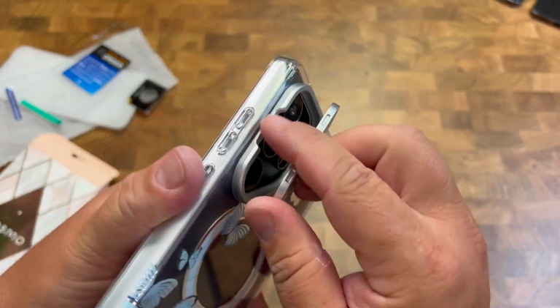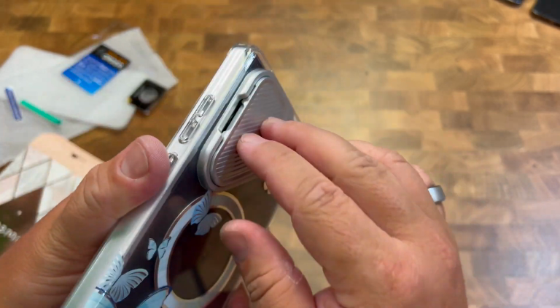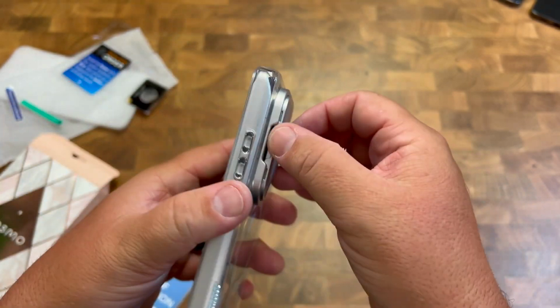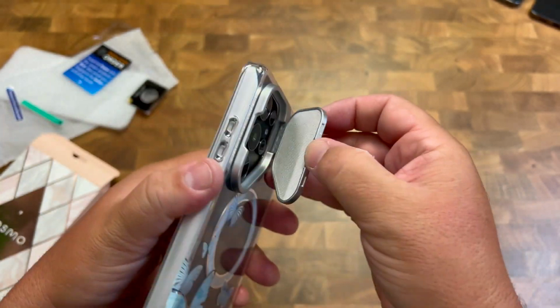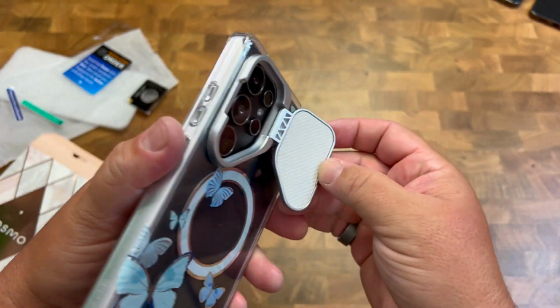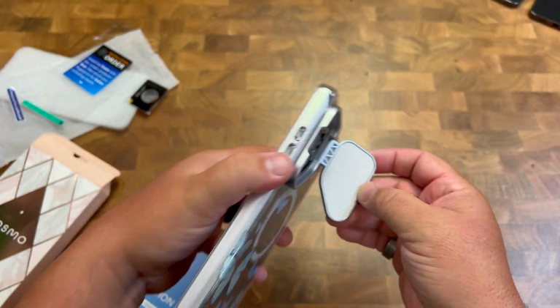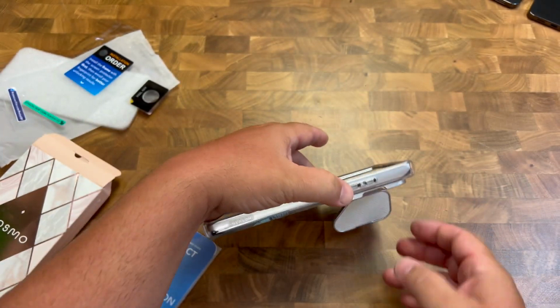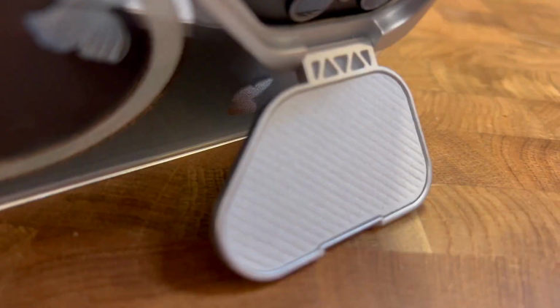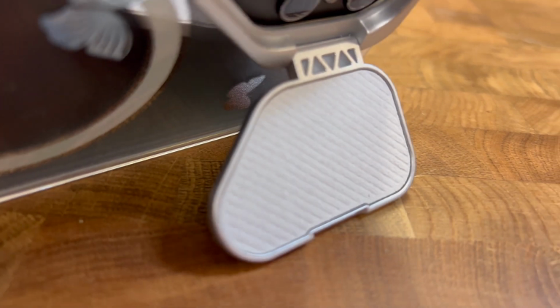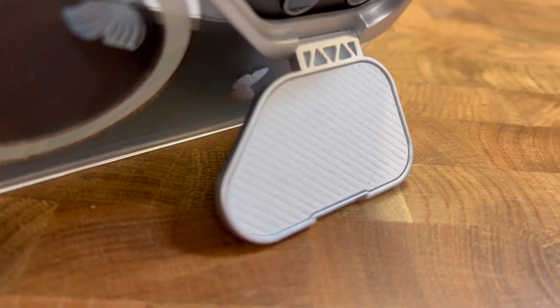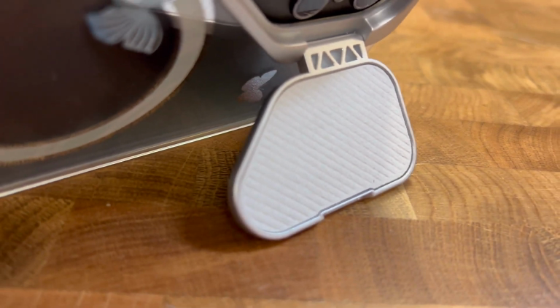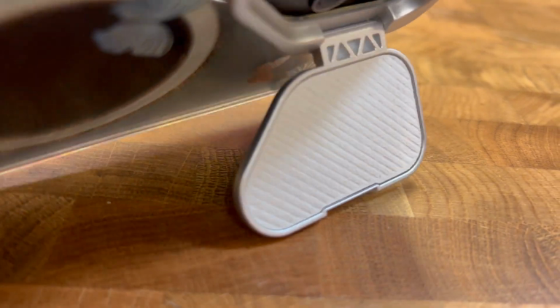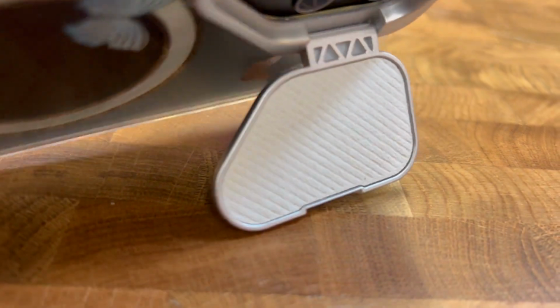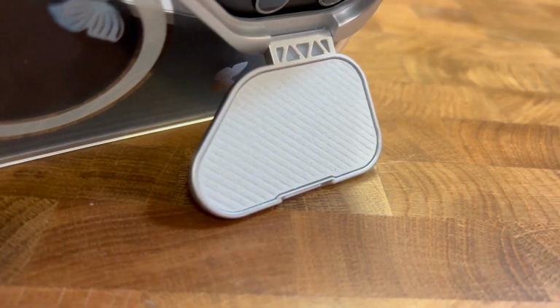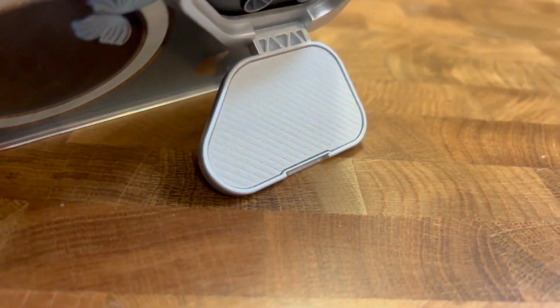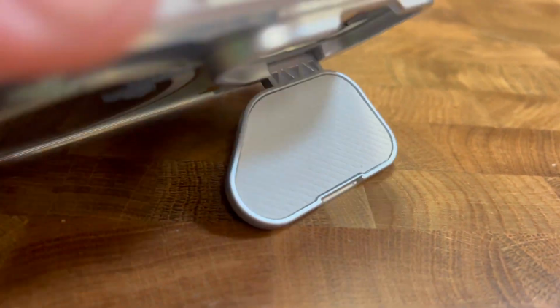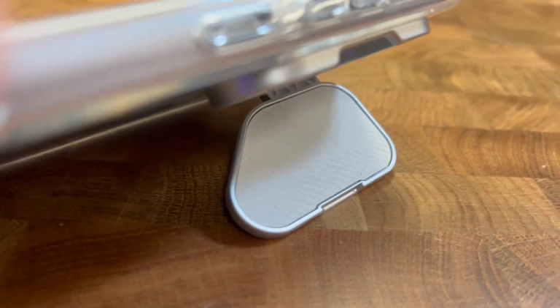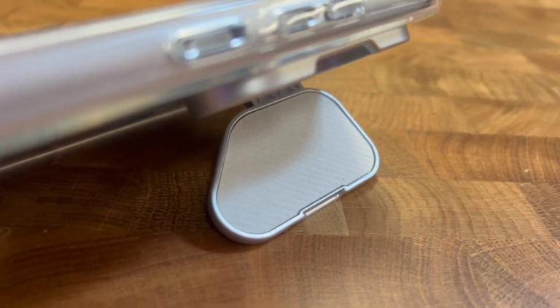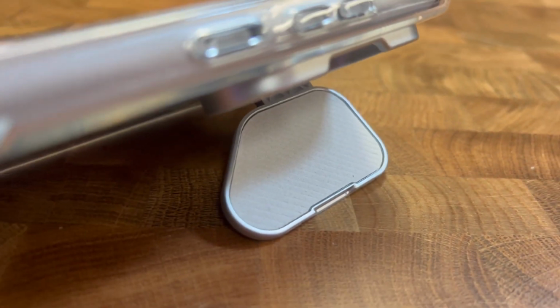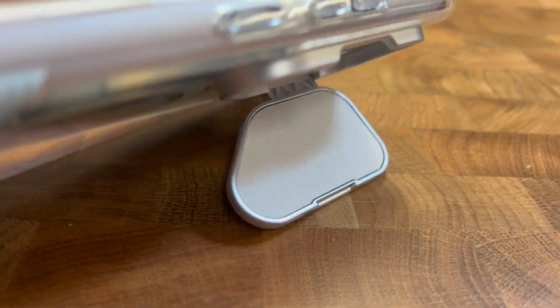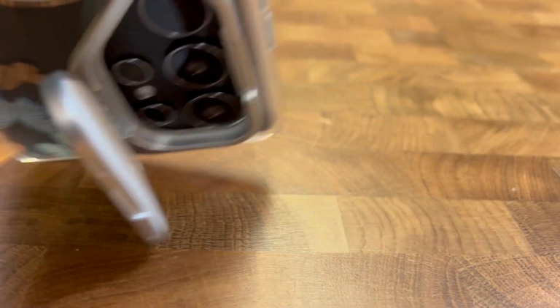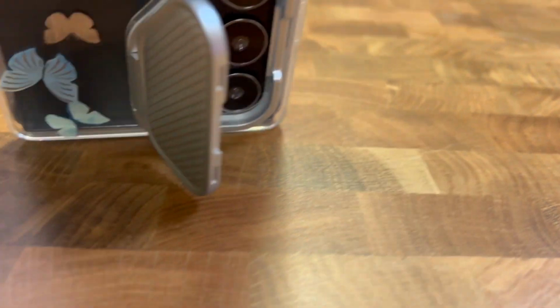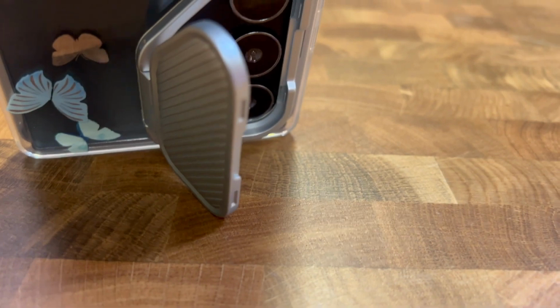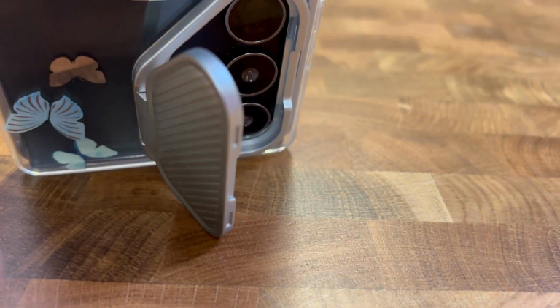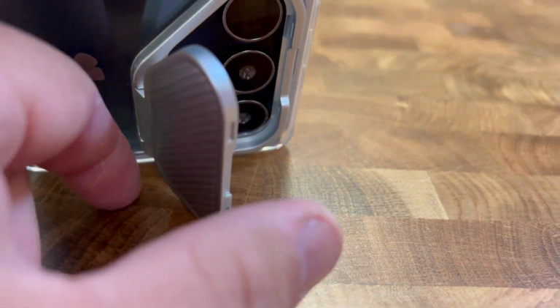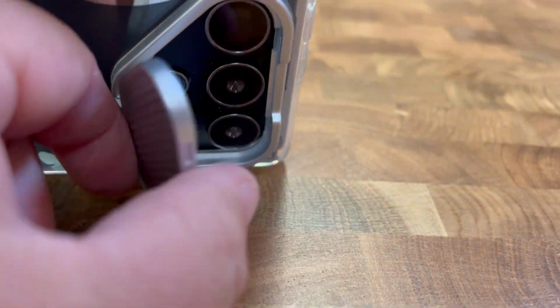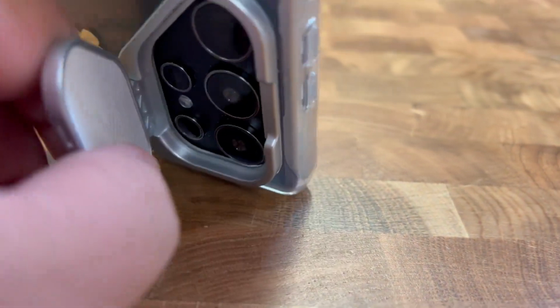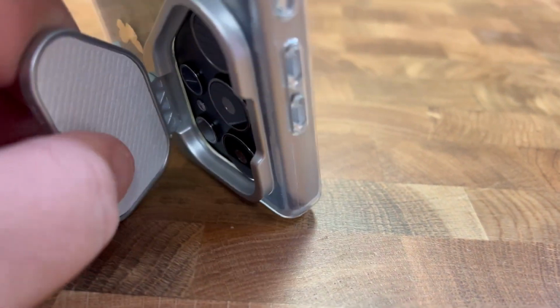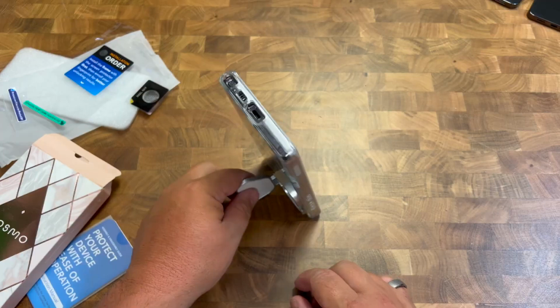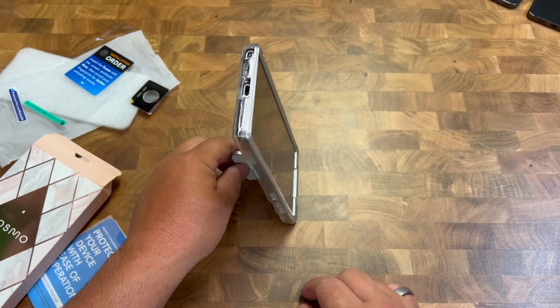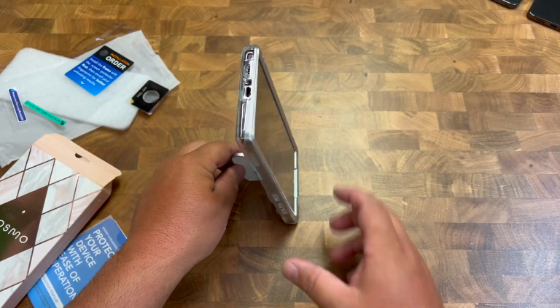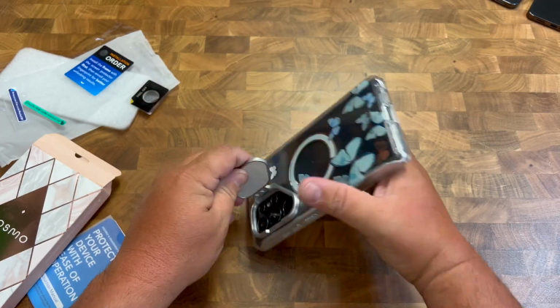This also works as a stand if you want to watch some videos at any angle. That's the cool part about that — you can do it in landscape like that, or even in portrait so you can stand it up like that.